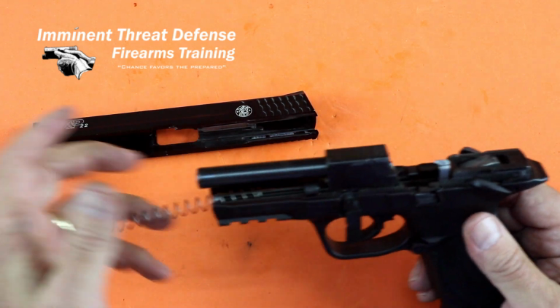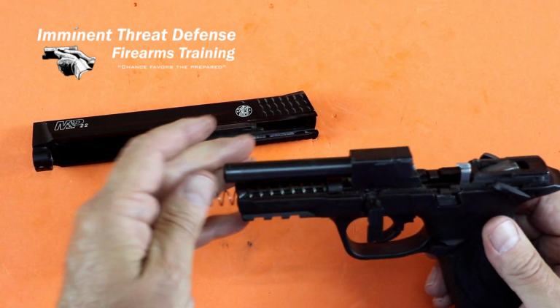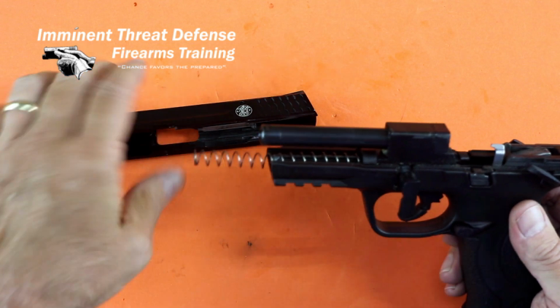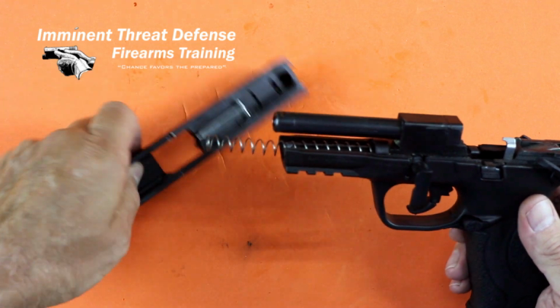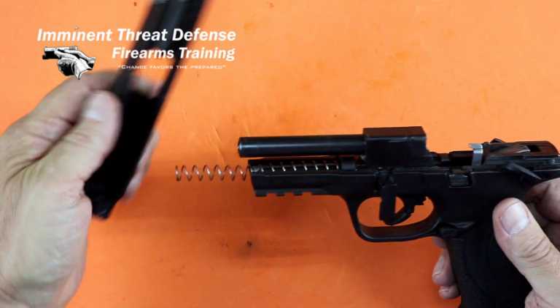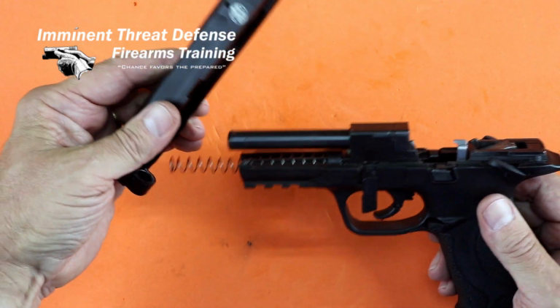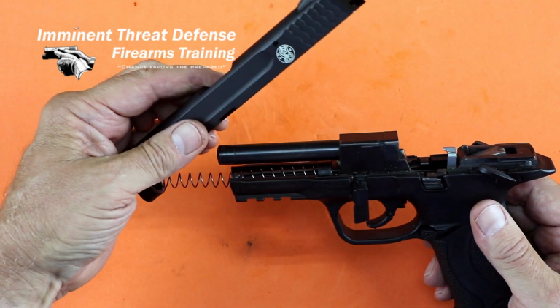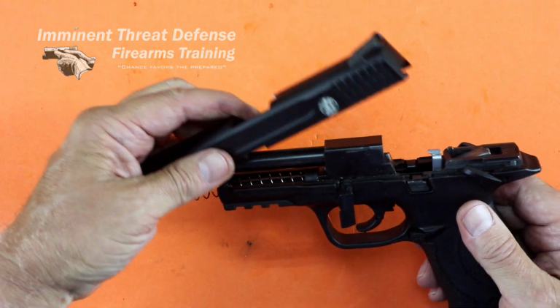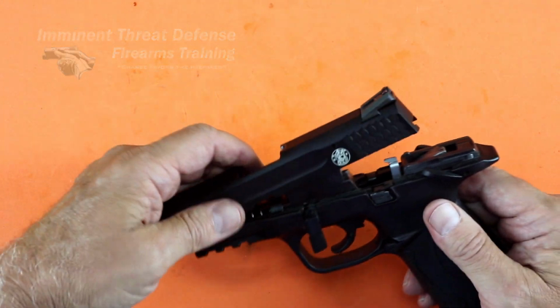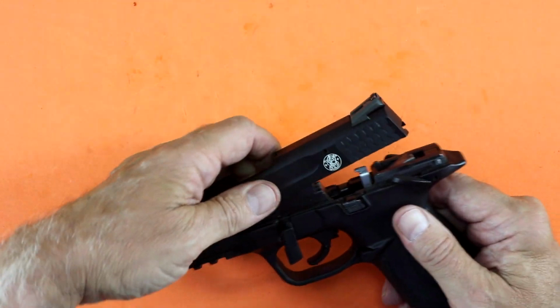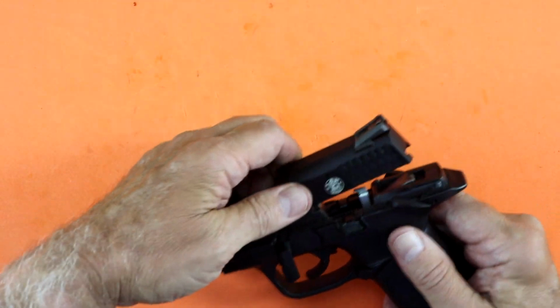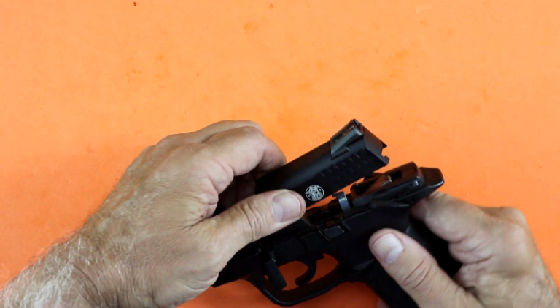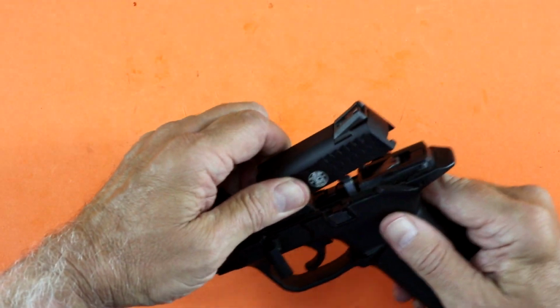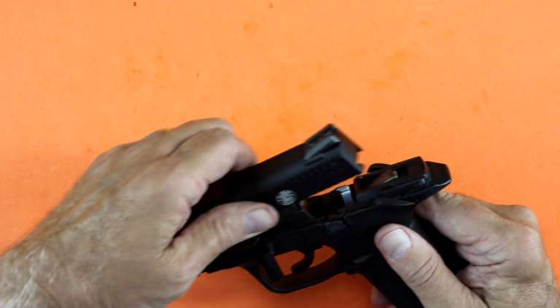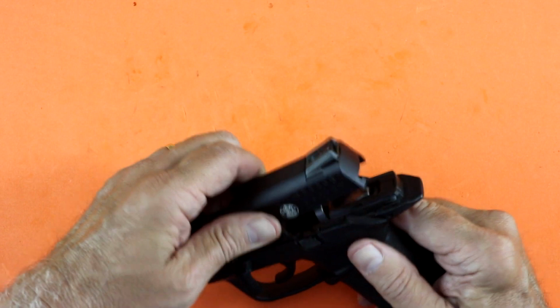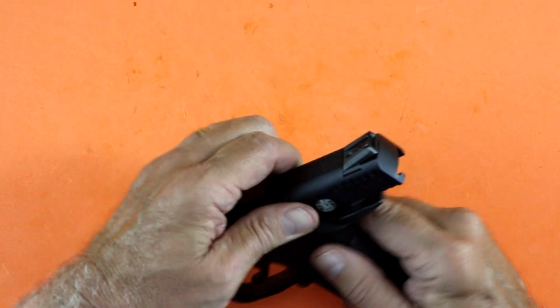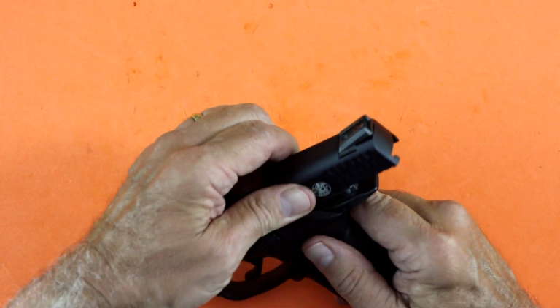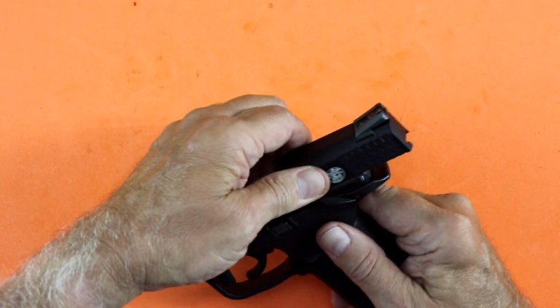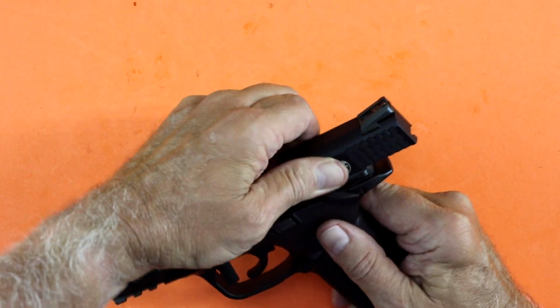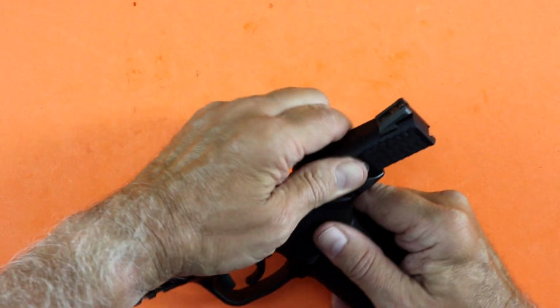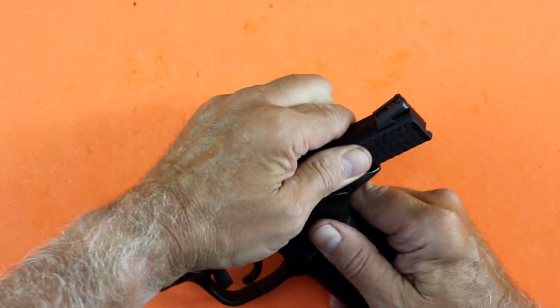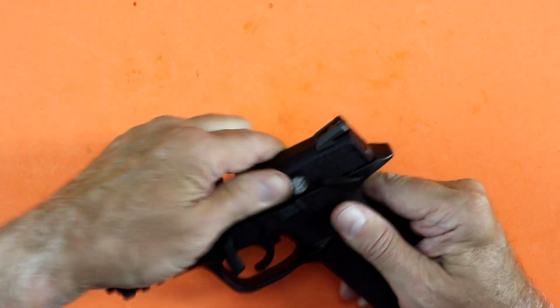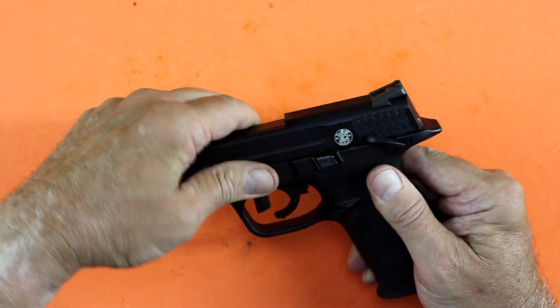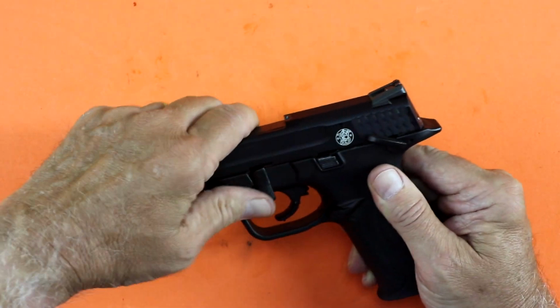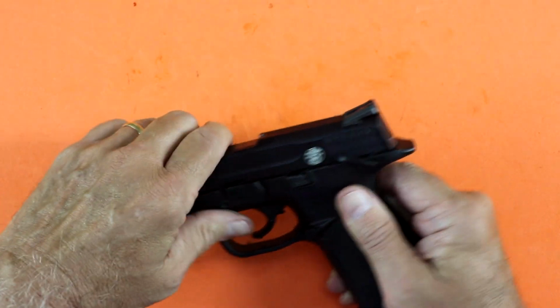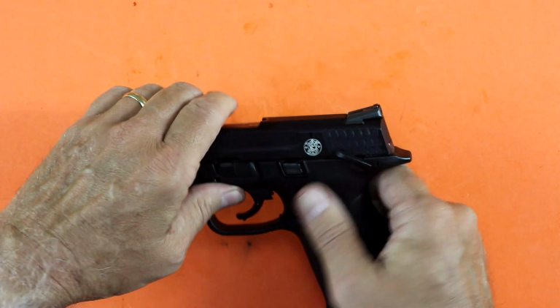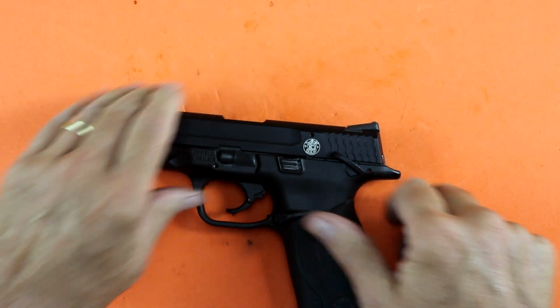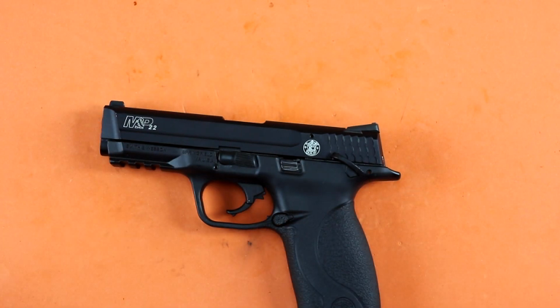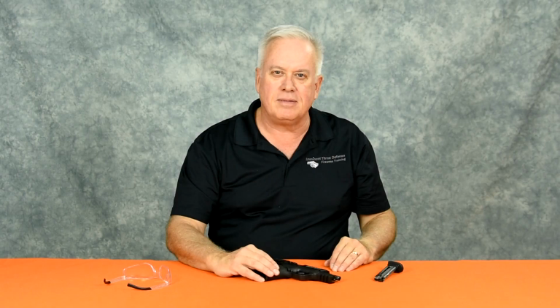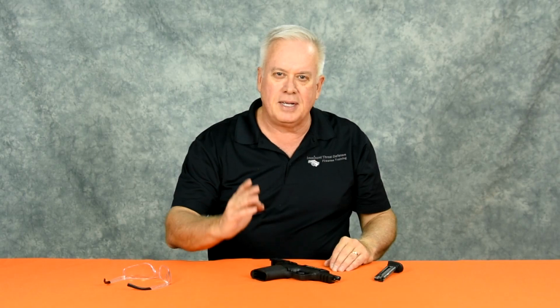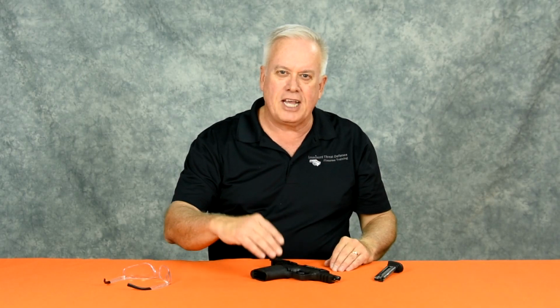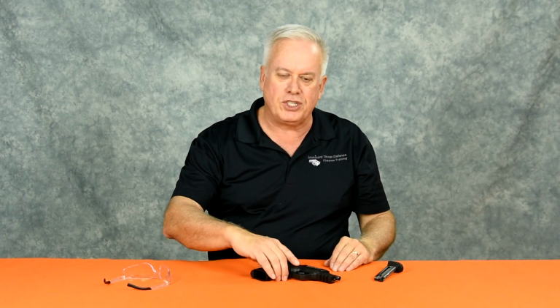Then with the slide, return it back the same way it came off. Put it on, pull it all the way back and let it down. I can then let the slide go forward, press in on that takedown lever and rotate it, and the firearm is back together again. It's that simple.